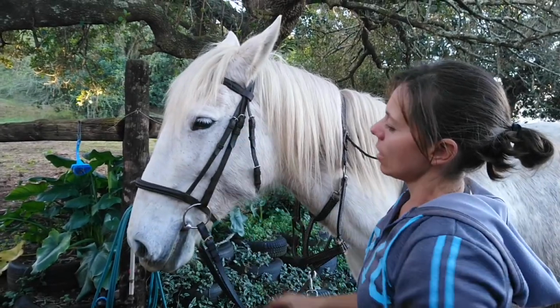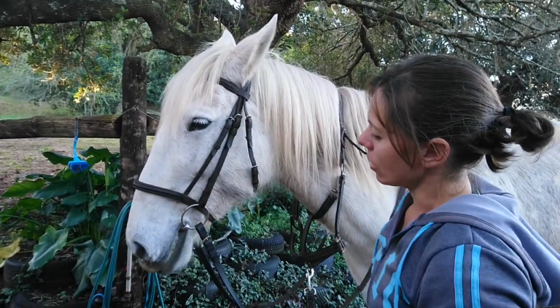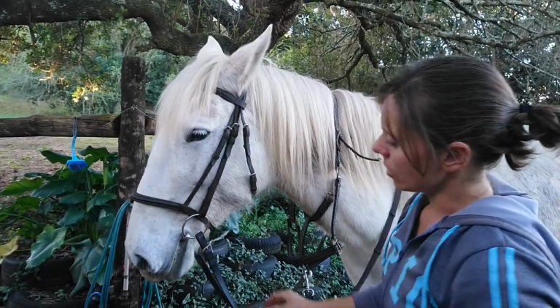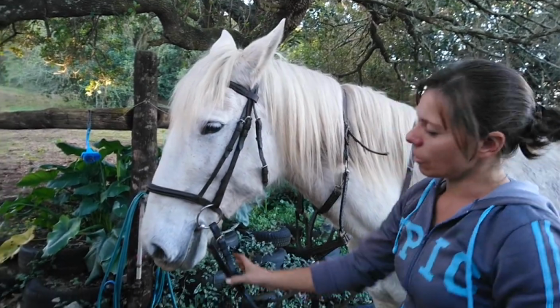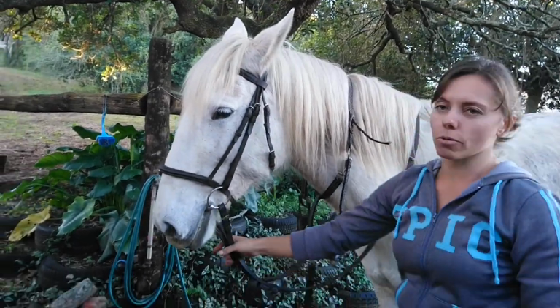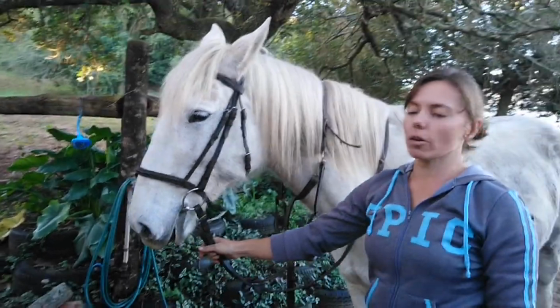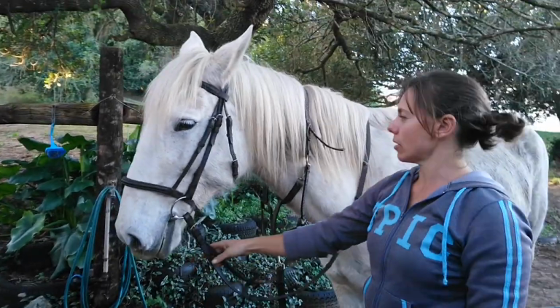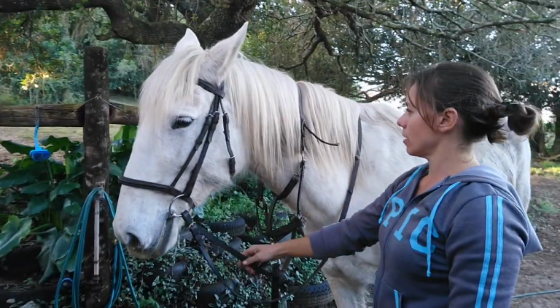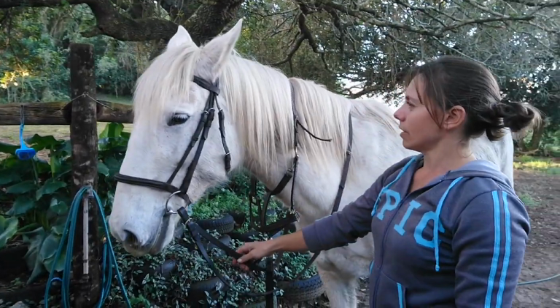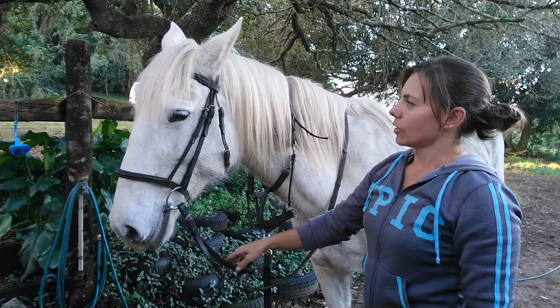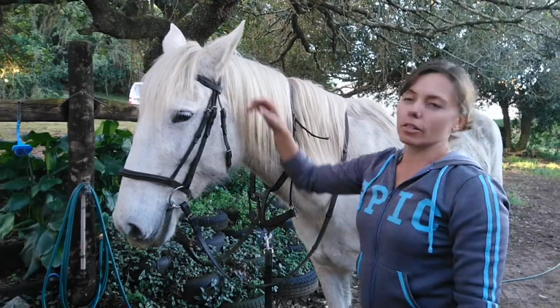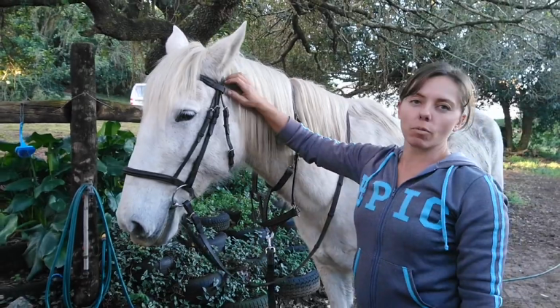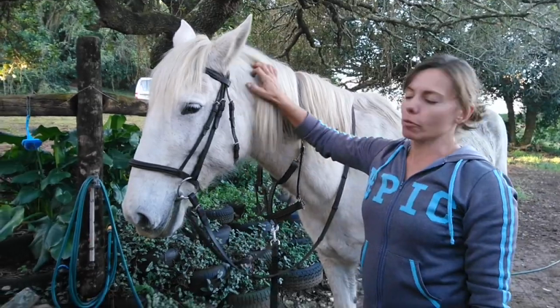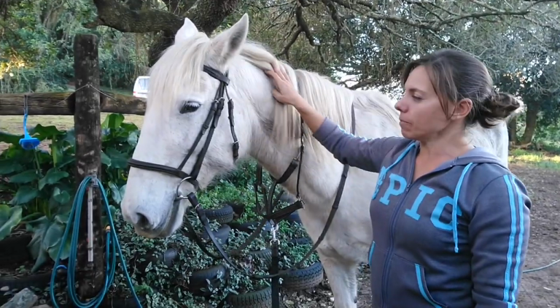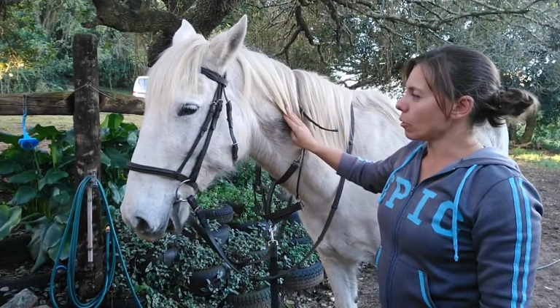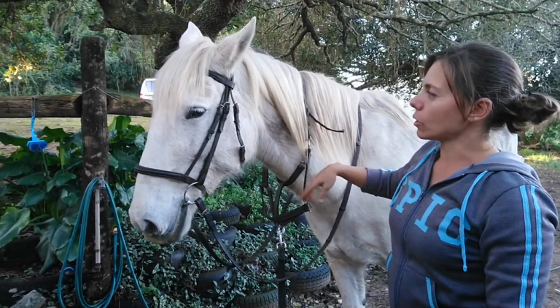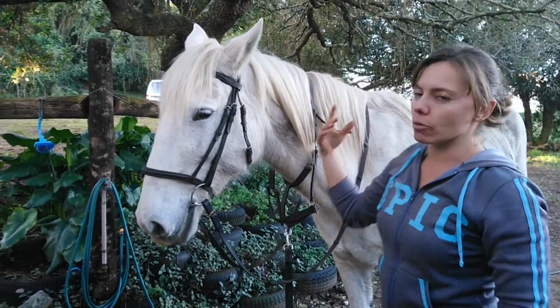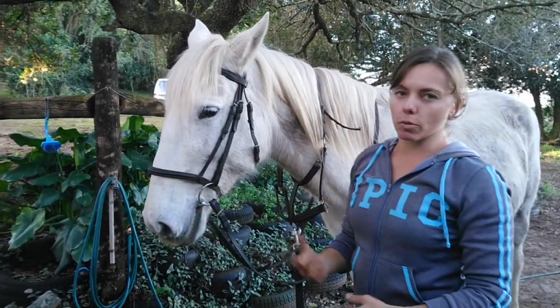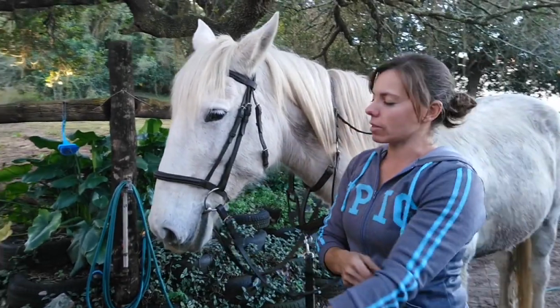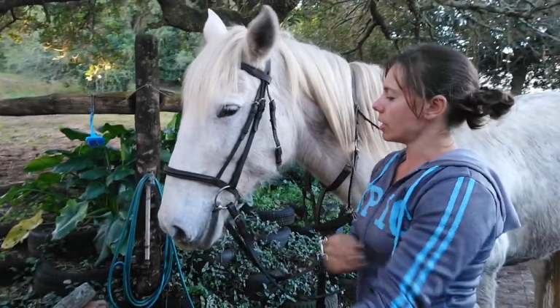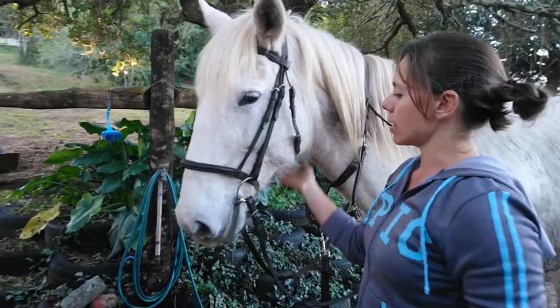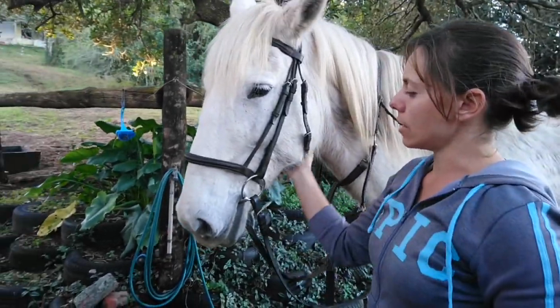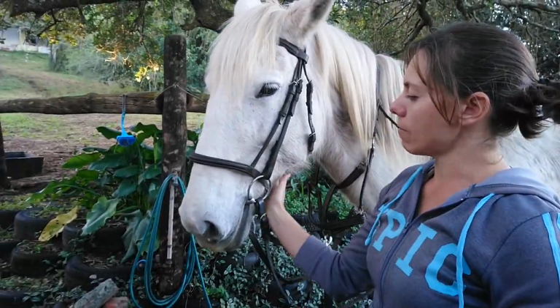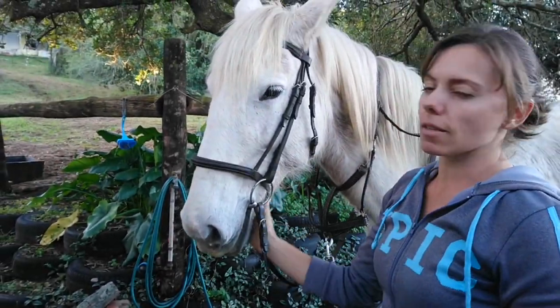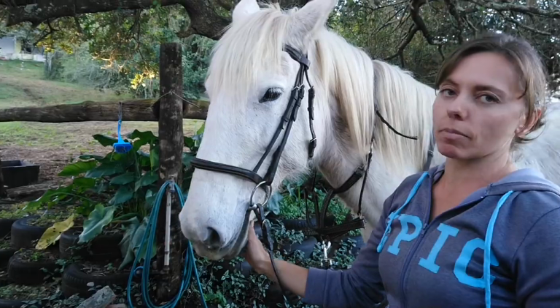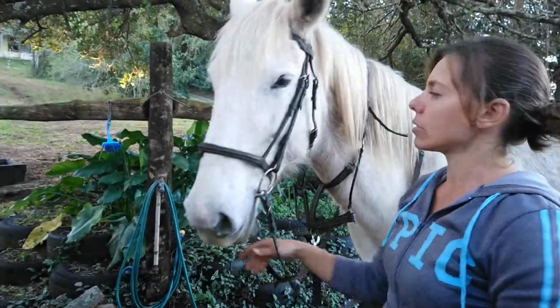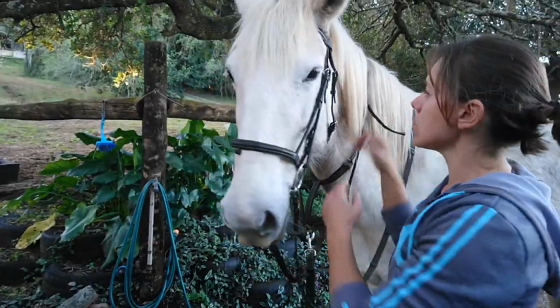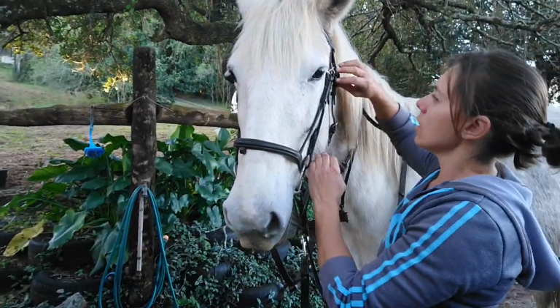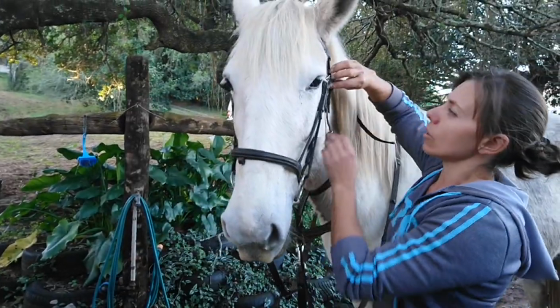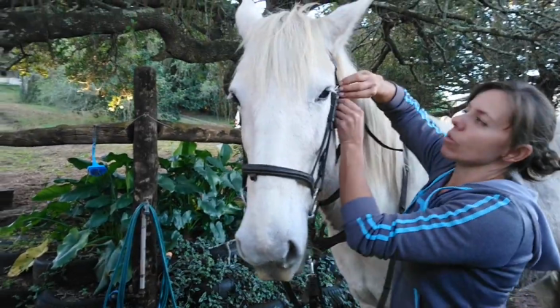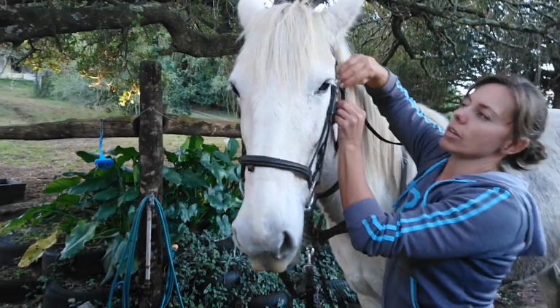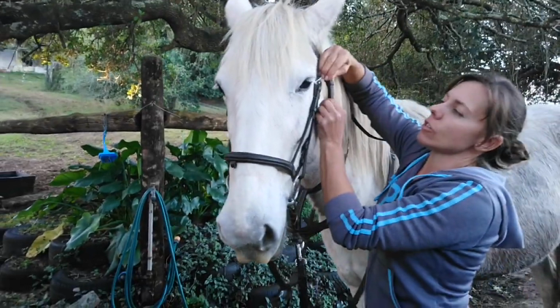And there you go! Horse is ready to go. To get the bridle off again, all we're going to do is reverse the process. Anything that's underneath the face has to be loosened, starting with the throat lash.